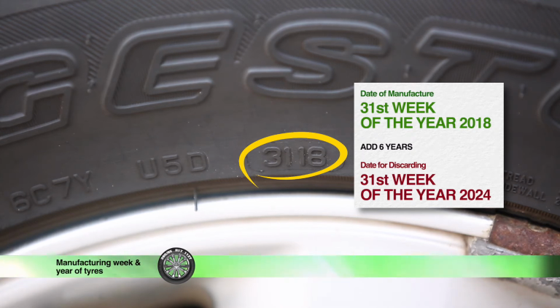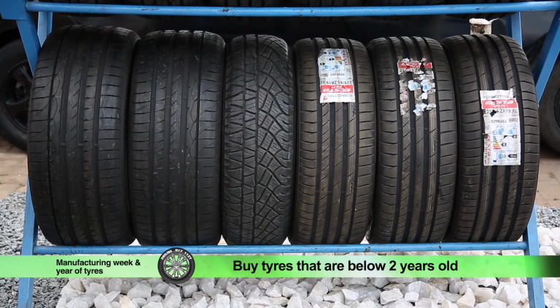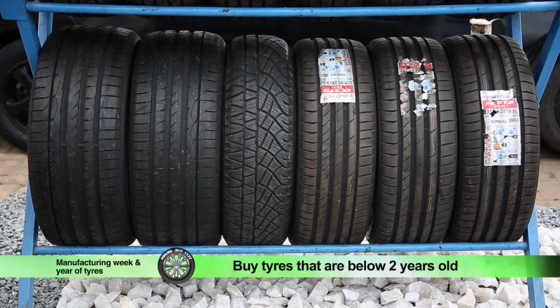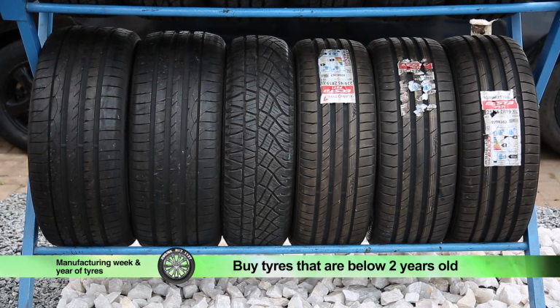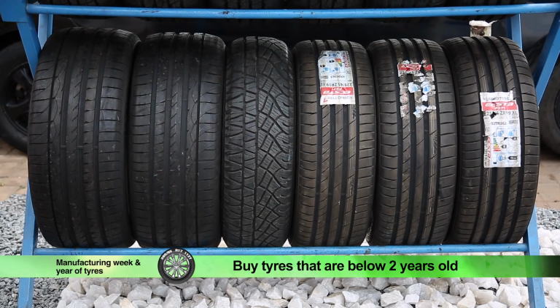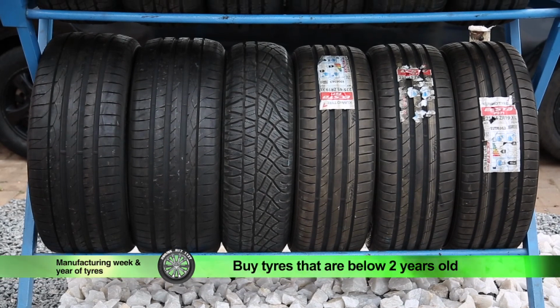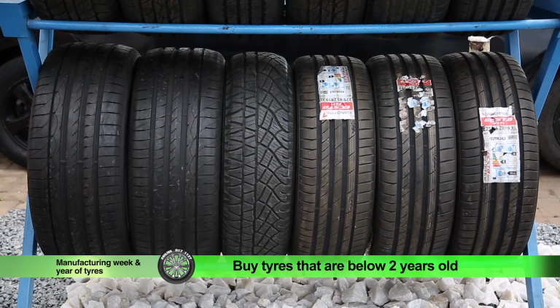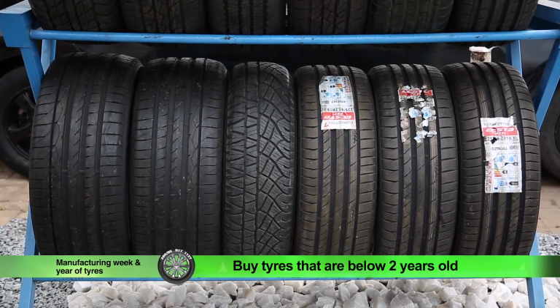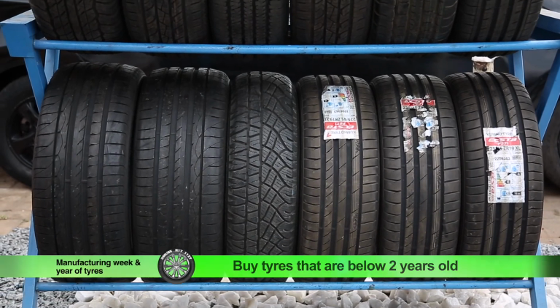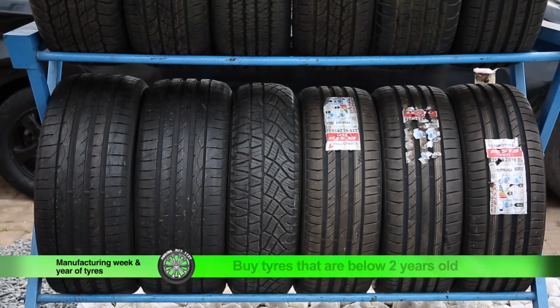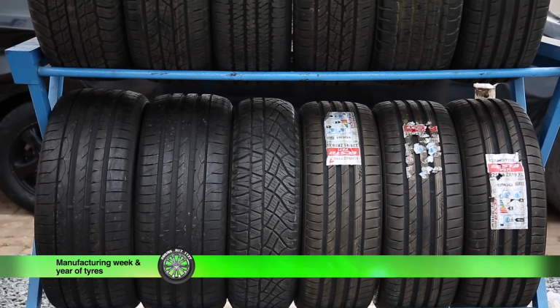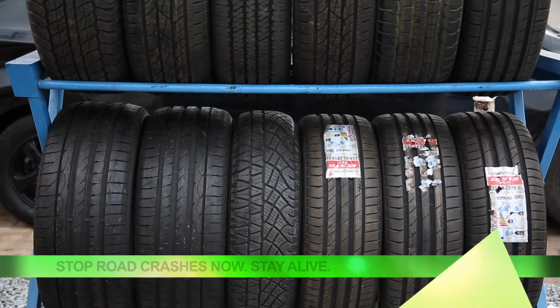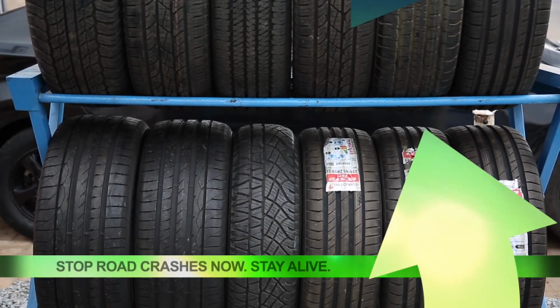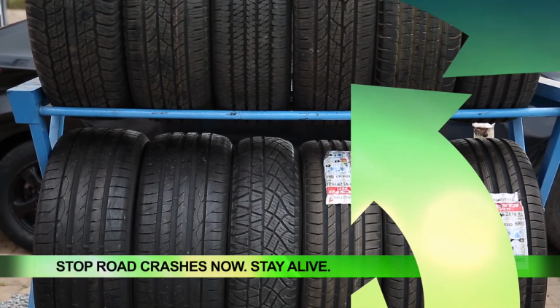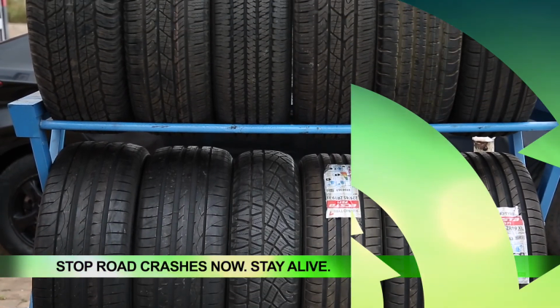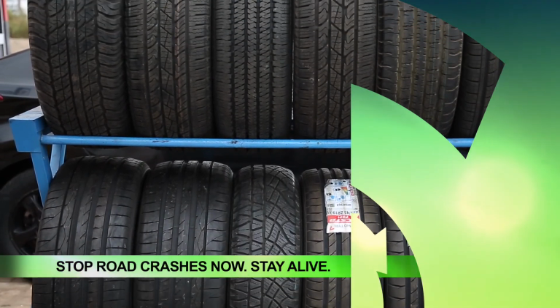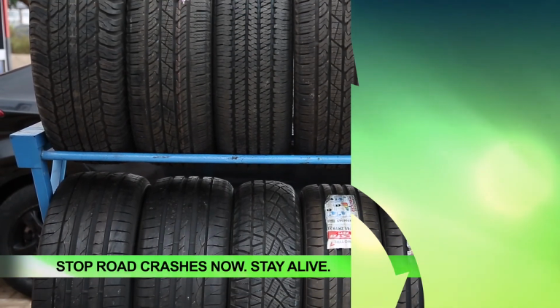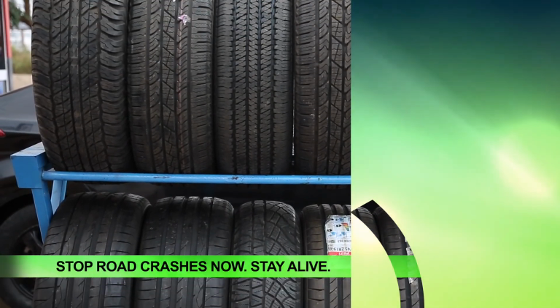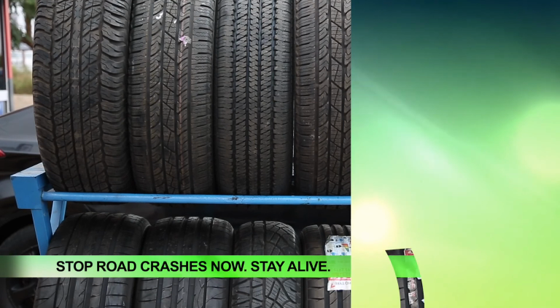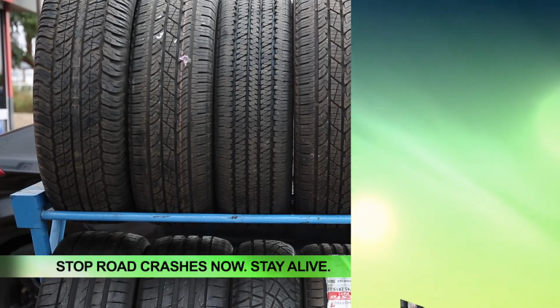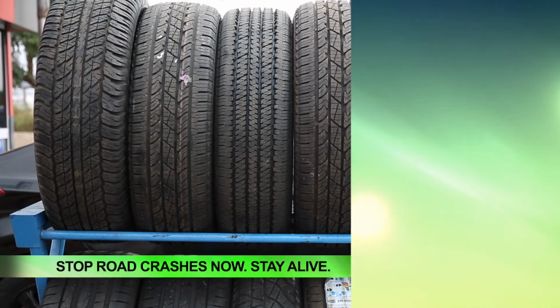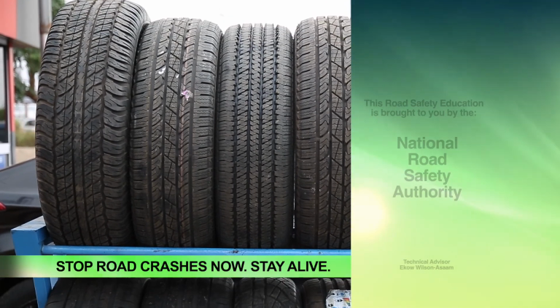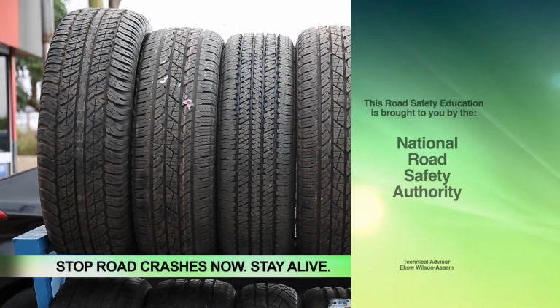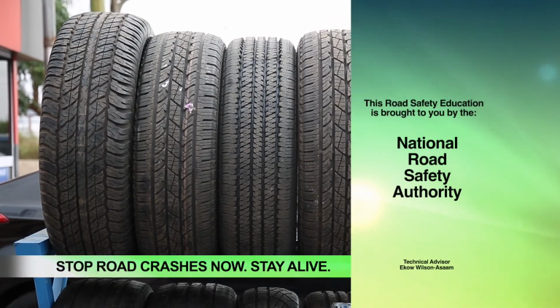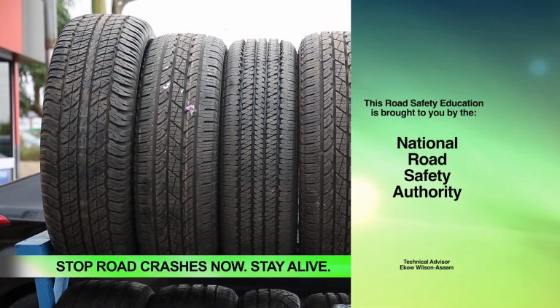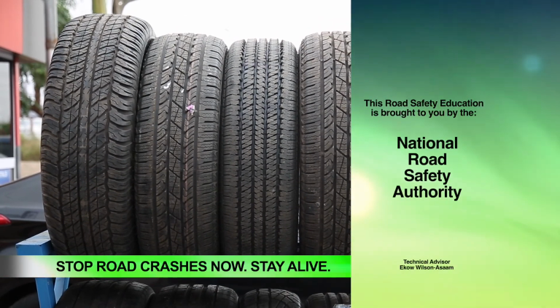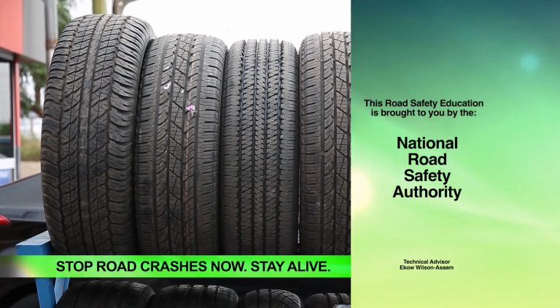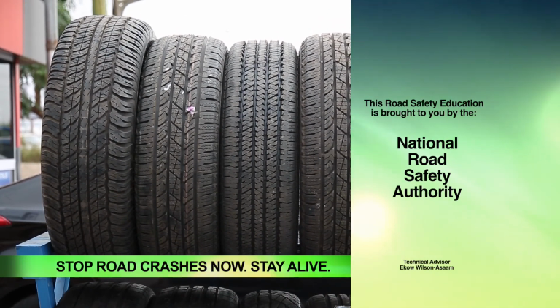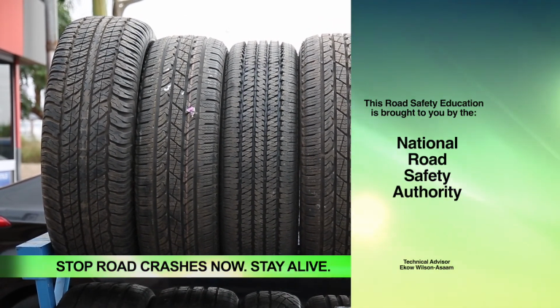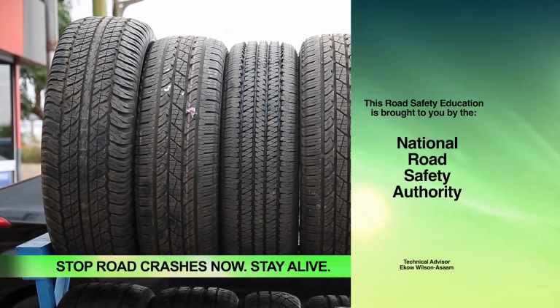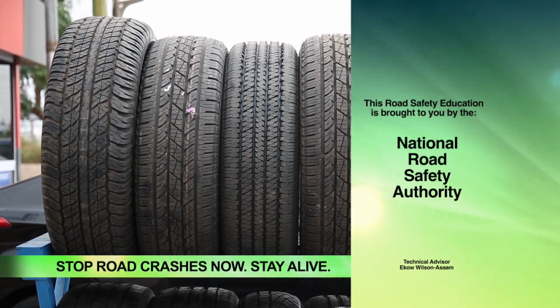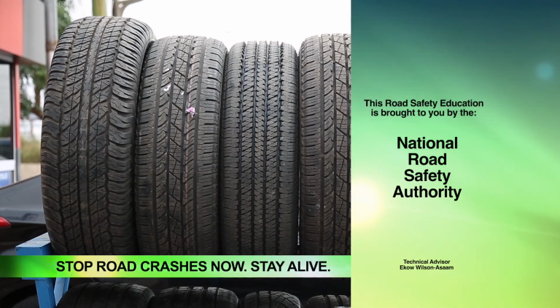You are advised to buy tires that are below two years old. Stop road crashes now. Stay alive. This road safety education is brought to you by the National Road Safety Authority.